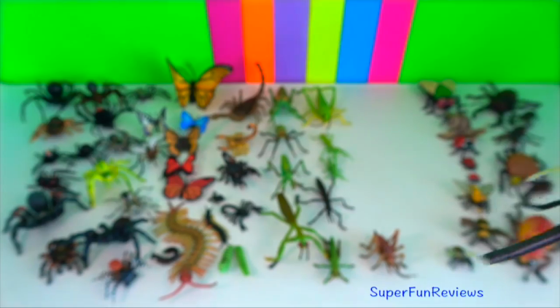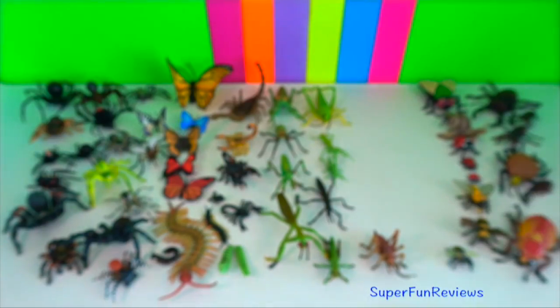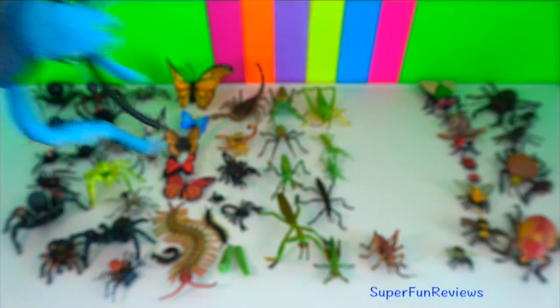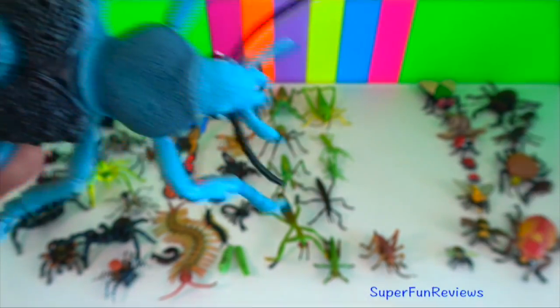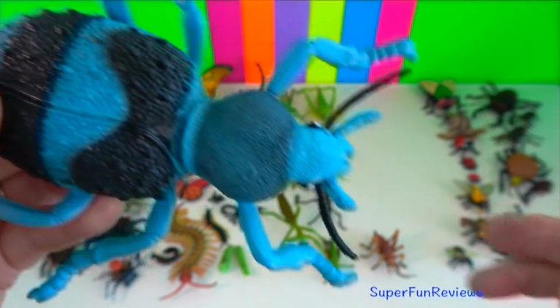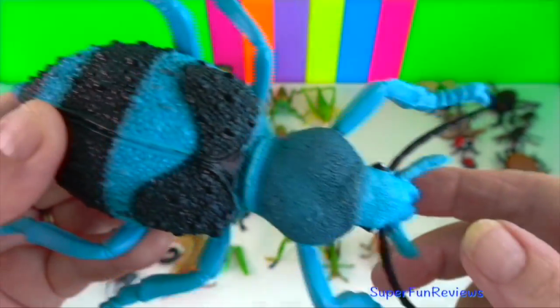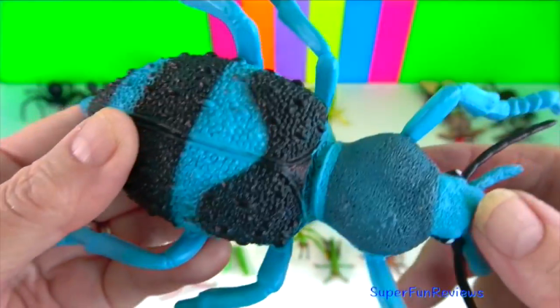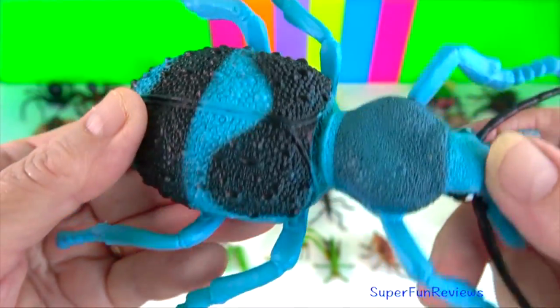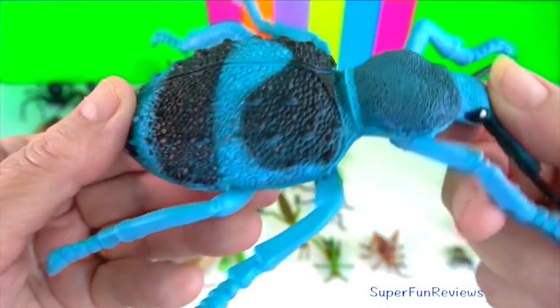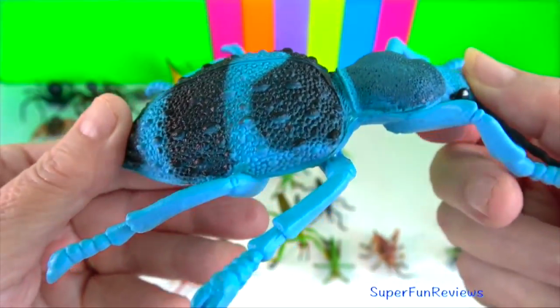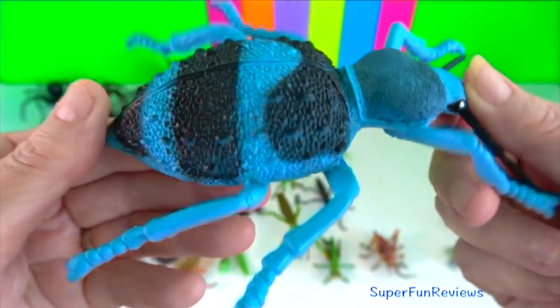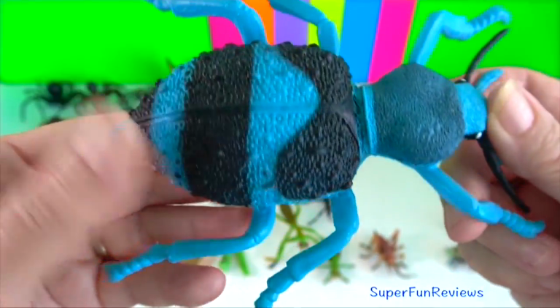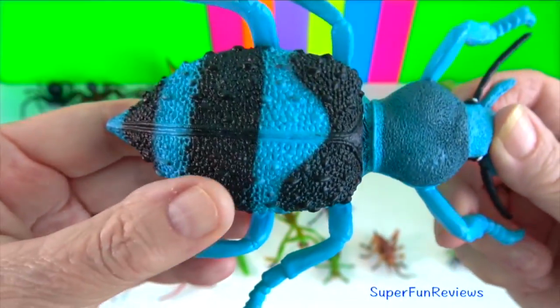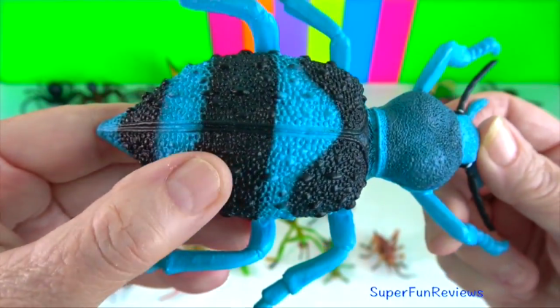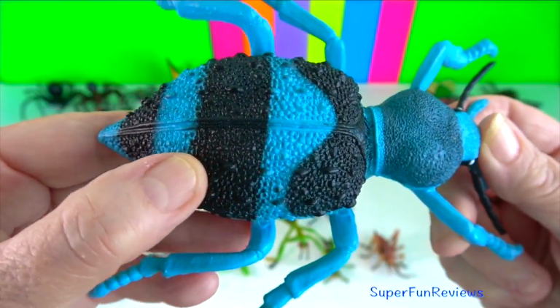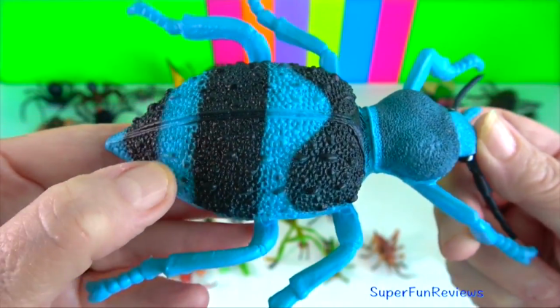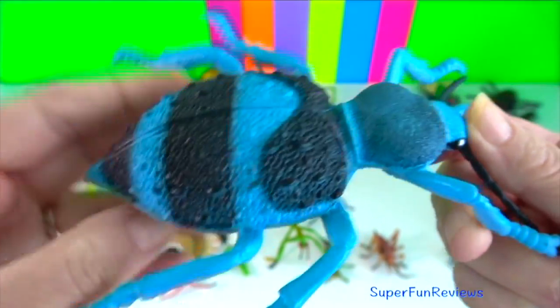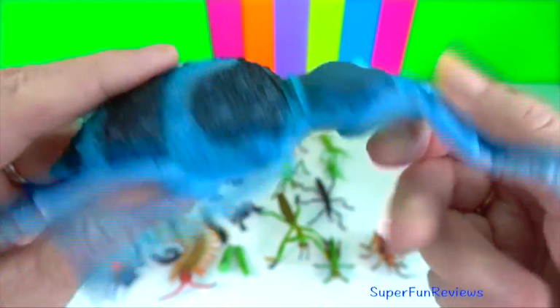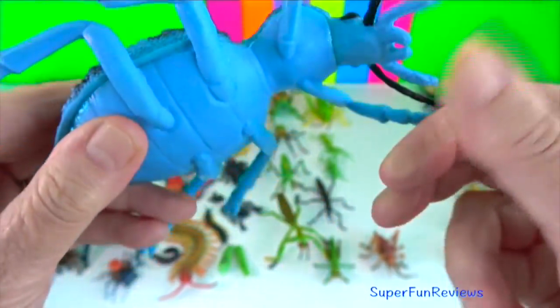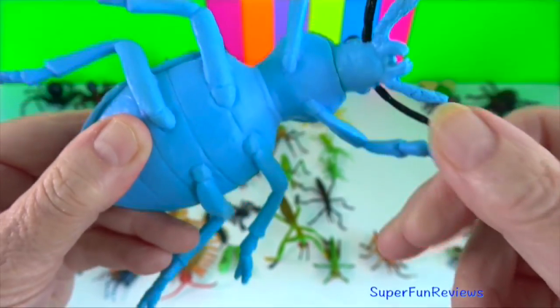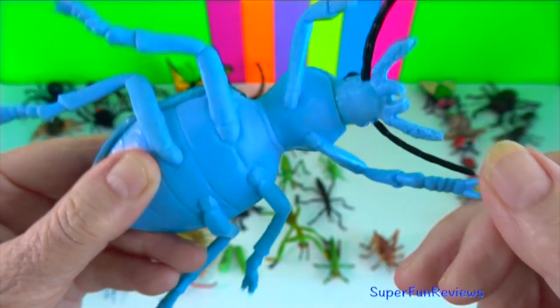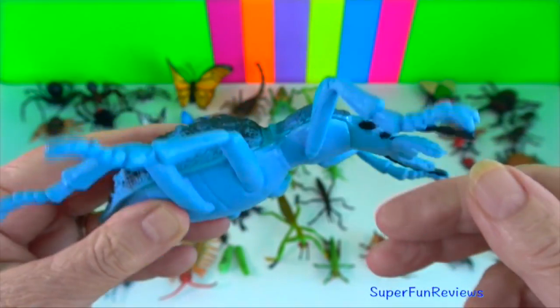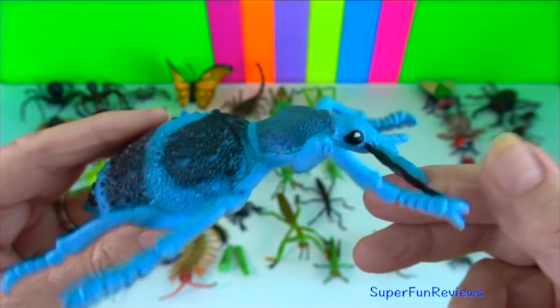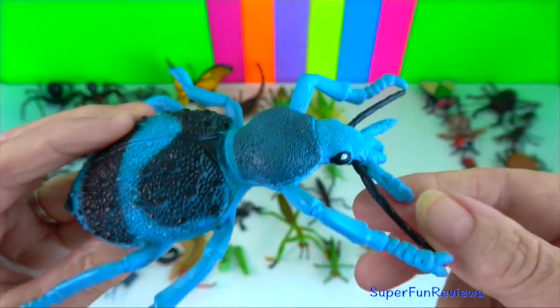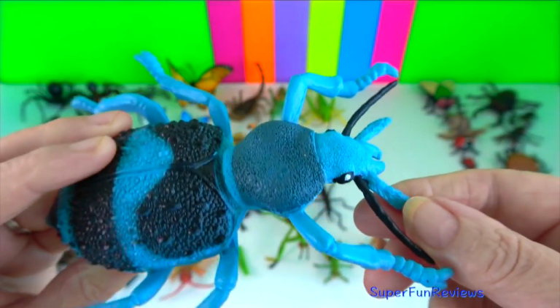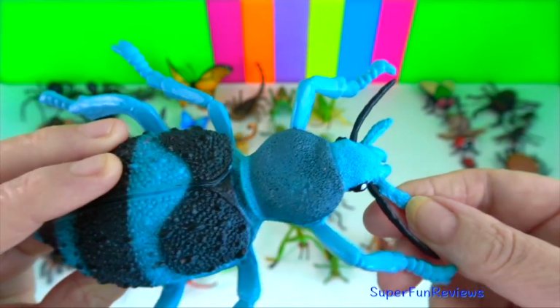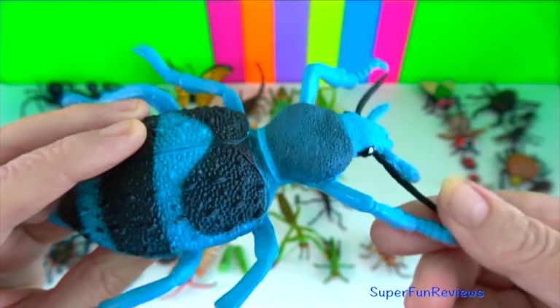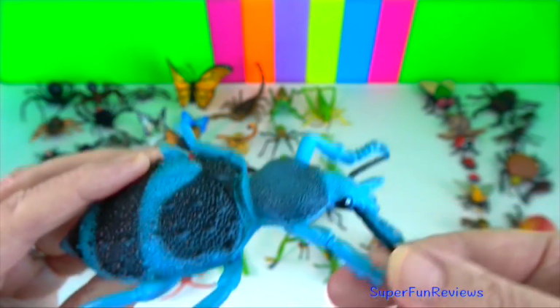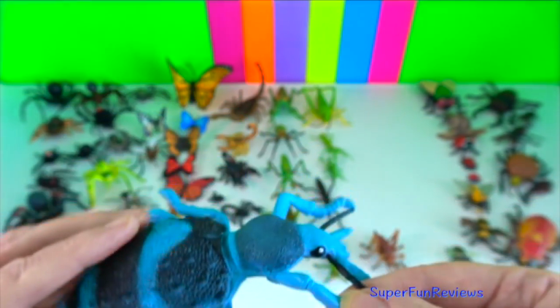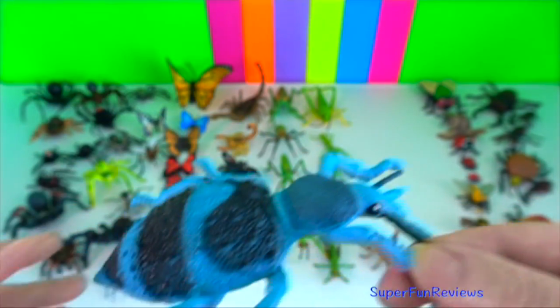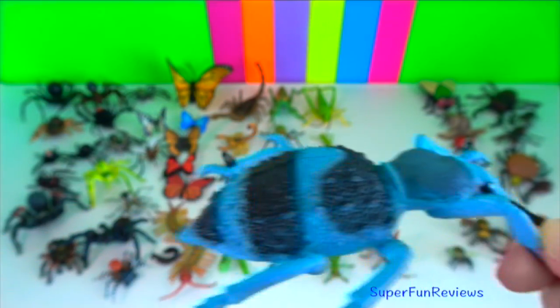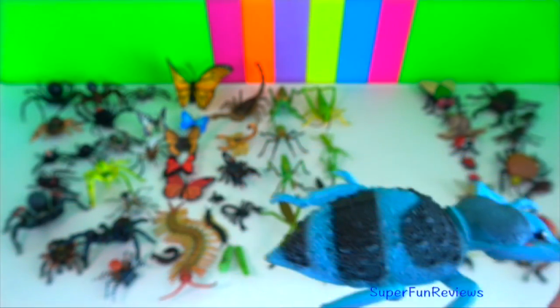Blue velvet ant. They are actually wasps. The females are wingless and have an ant-like appearance.